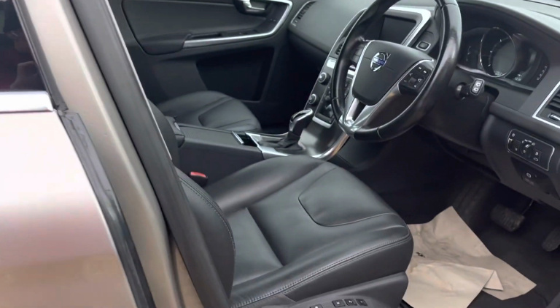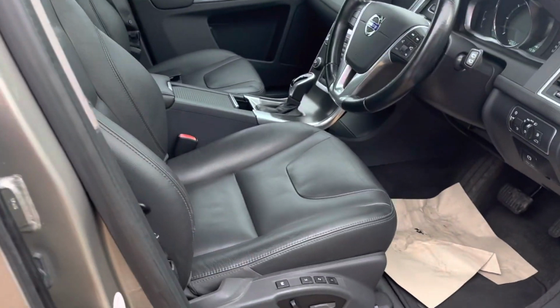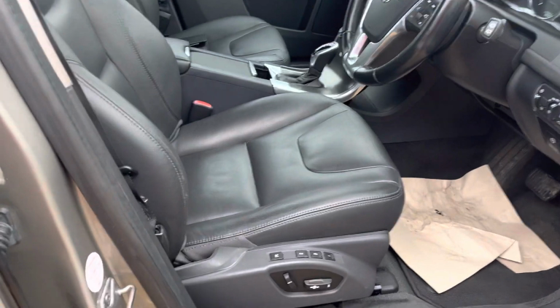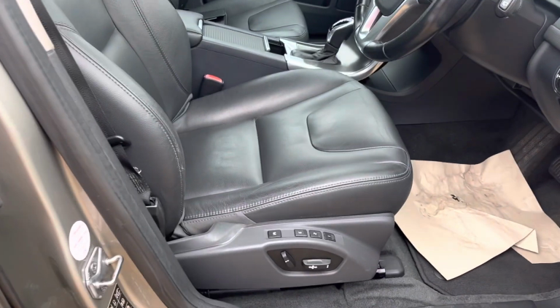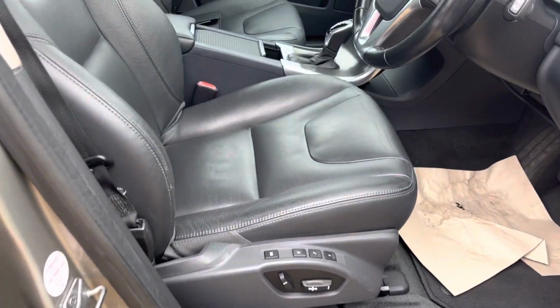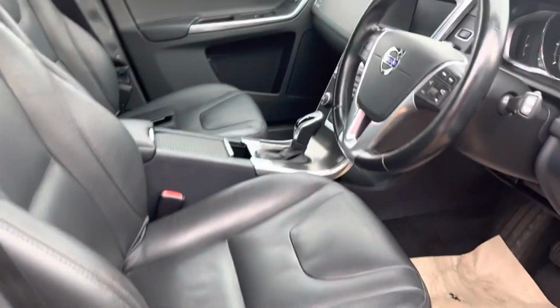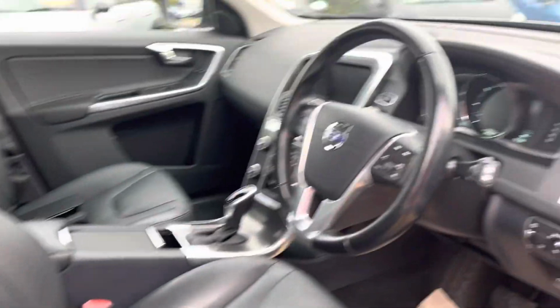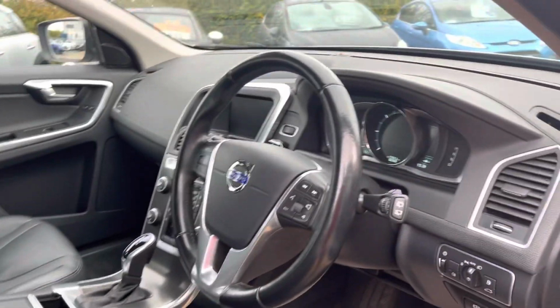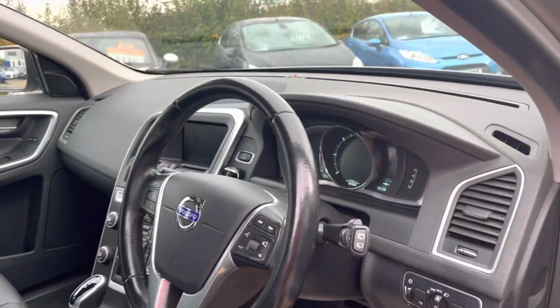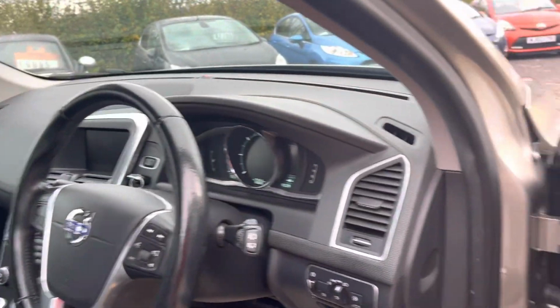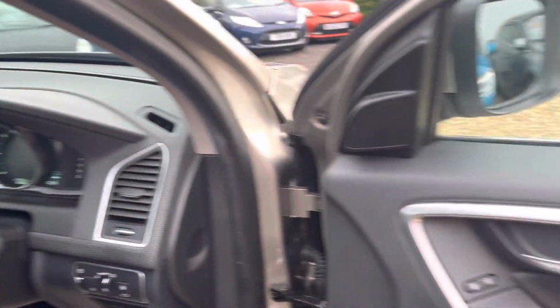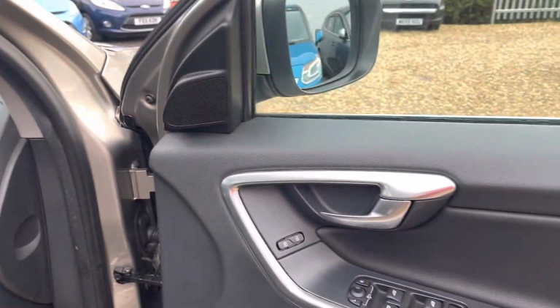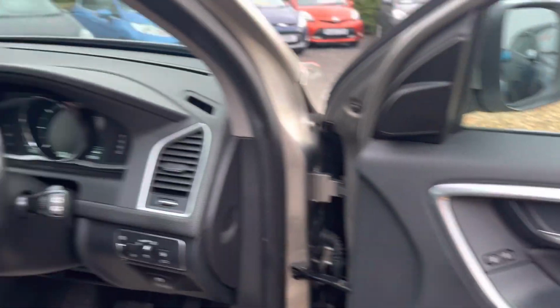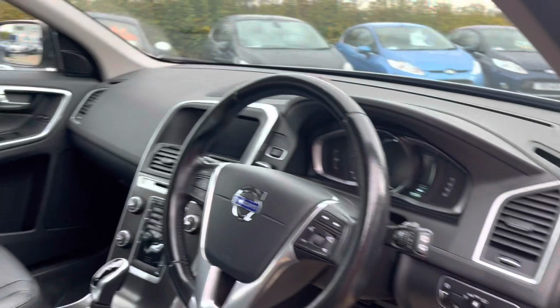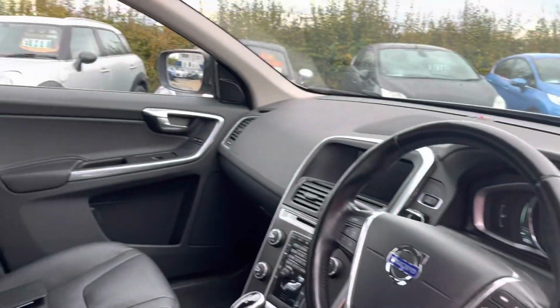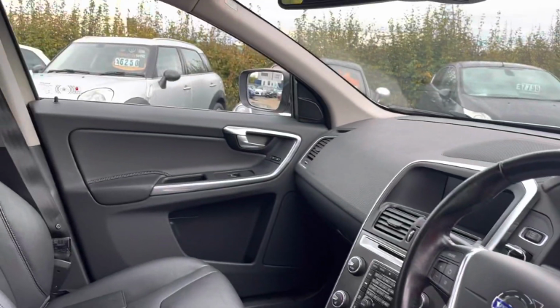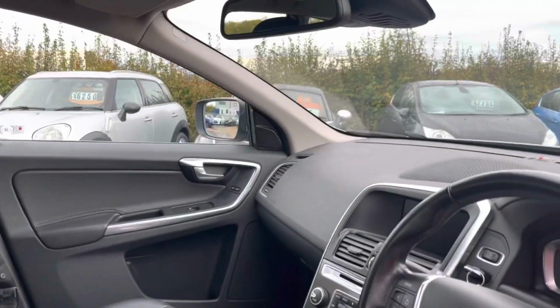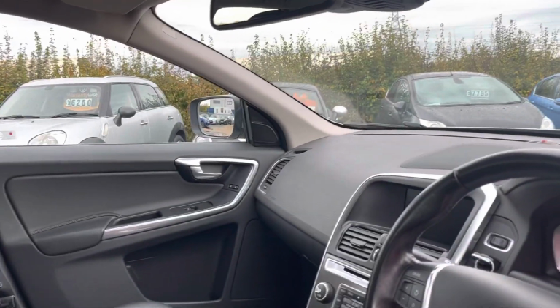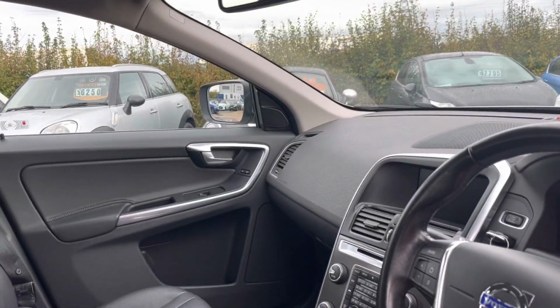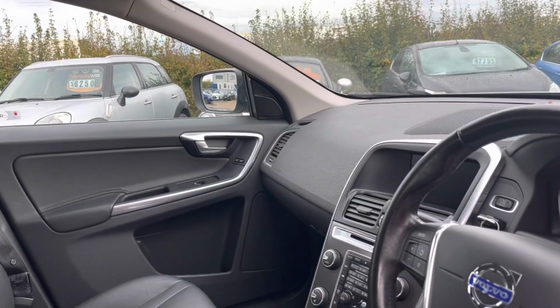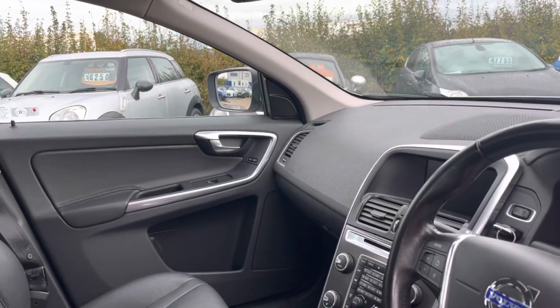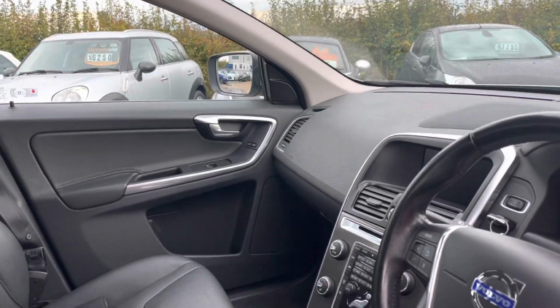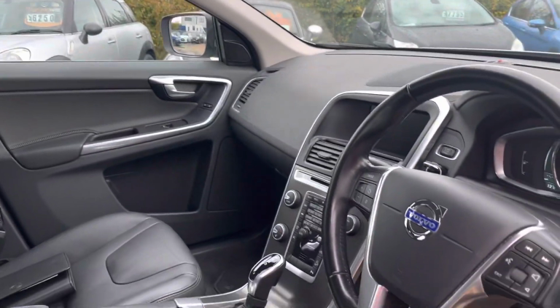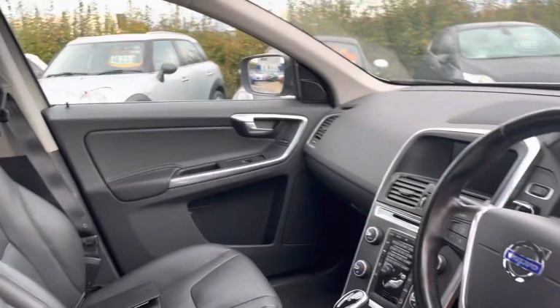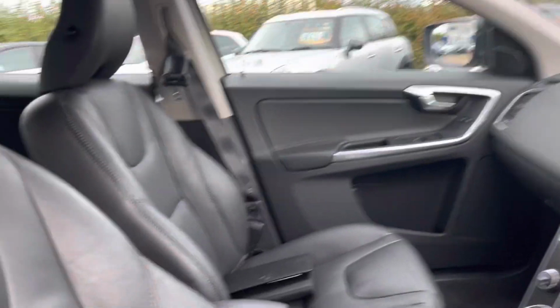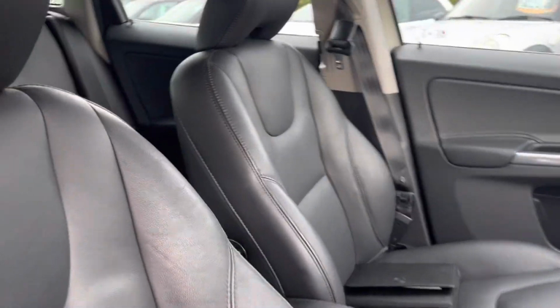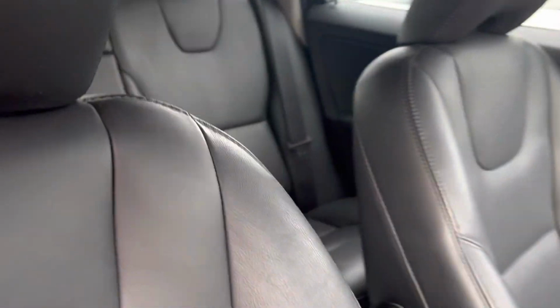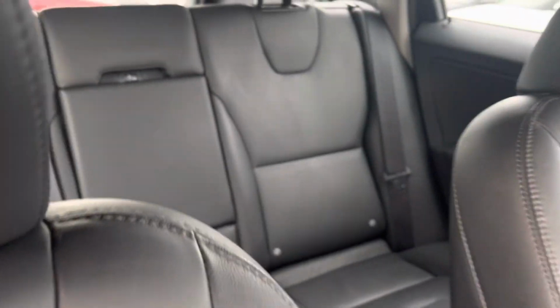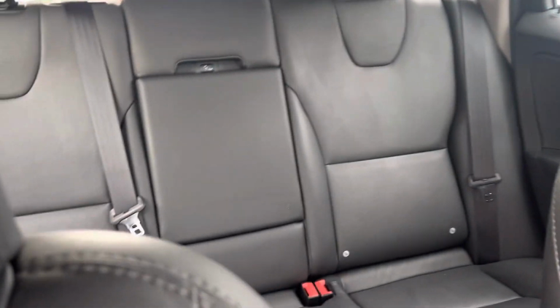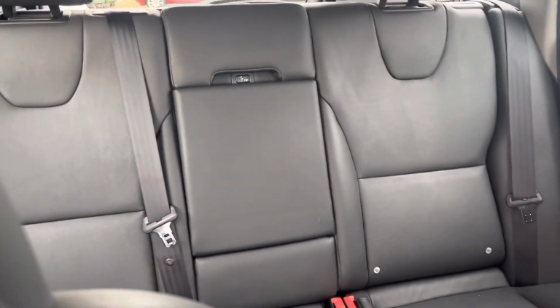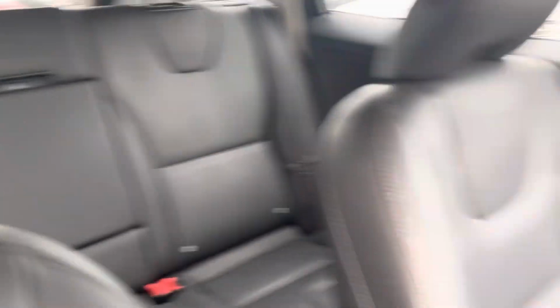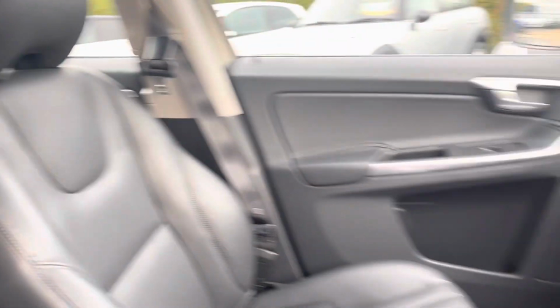Soft leather chairs, electric memory on the driver's side, auto lights, auto wipers, folding mirrors, DAB radio, satellite navigation, cruise control, climate control. Again, the interior is in wonderful condition in every way.